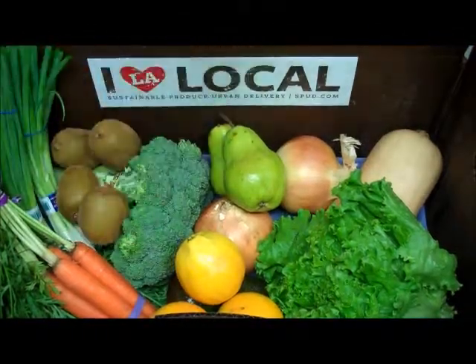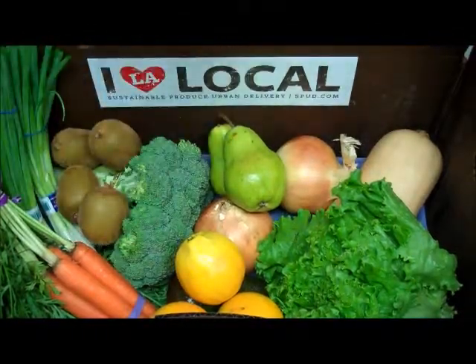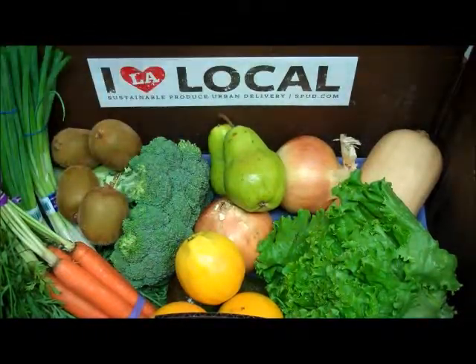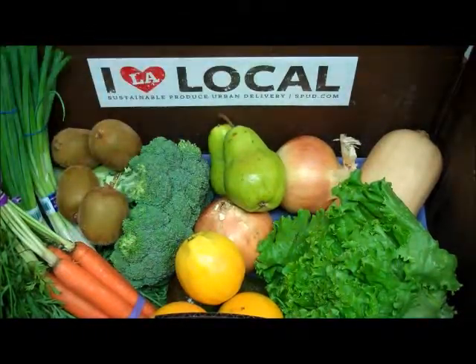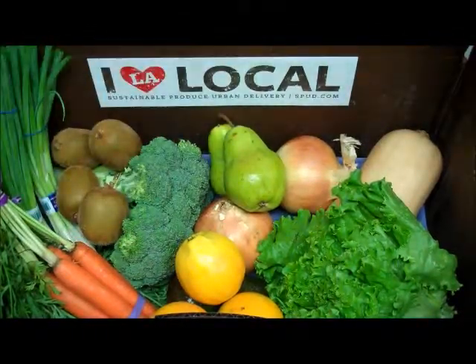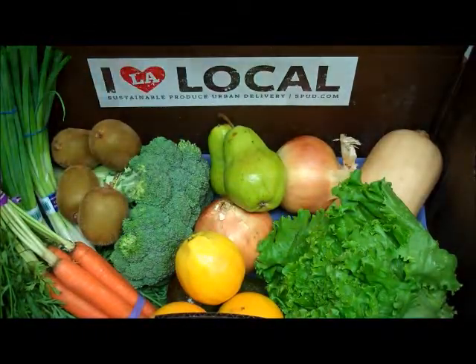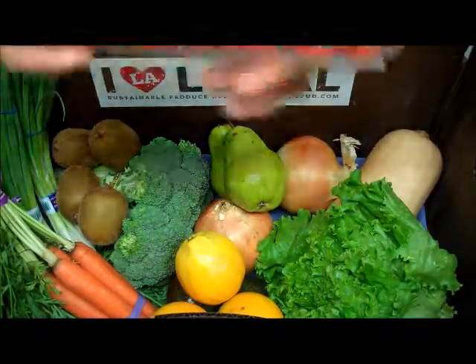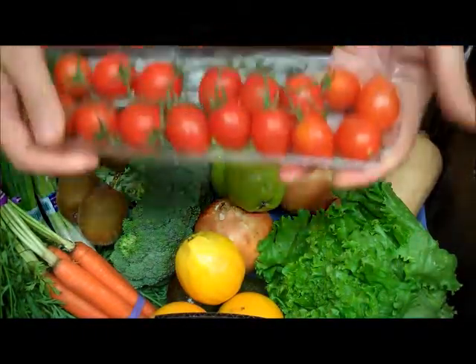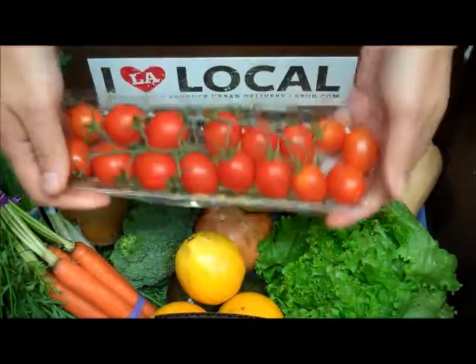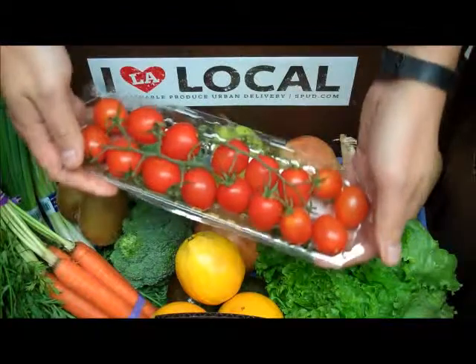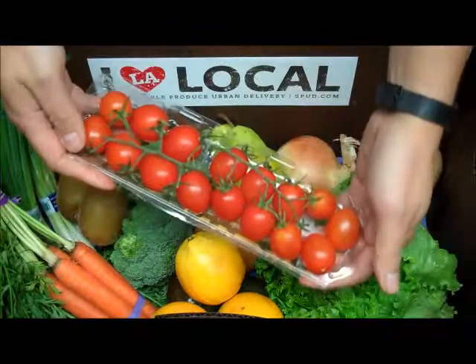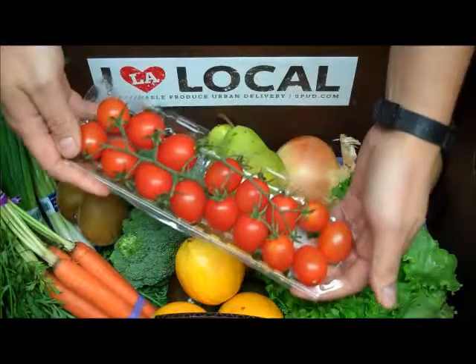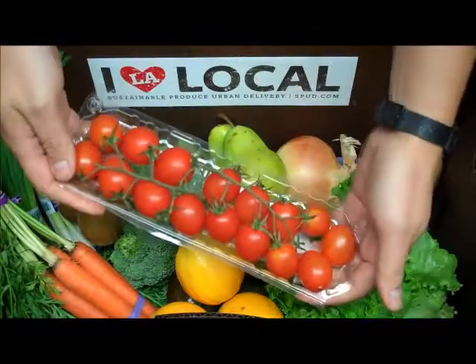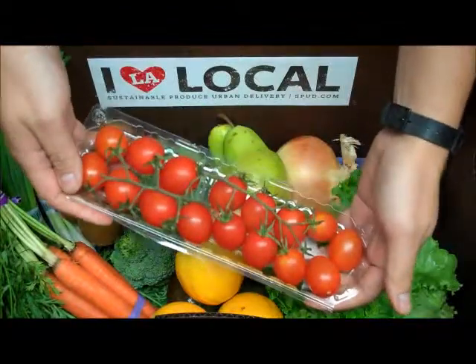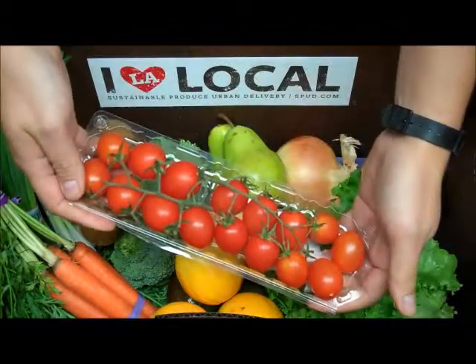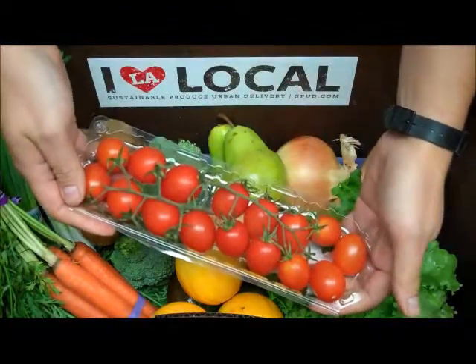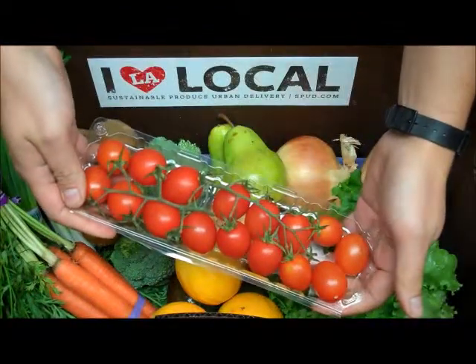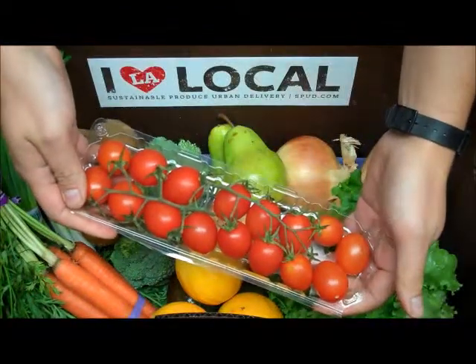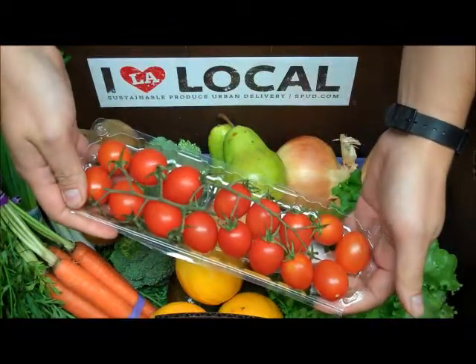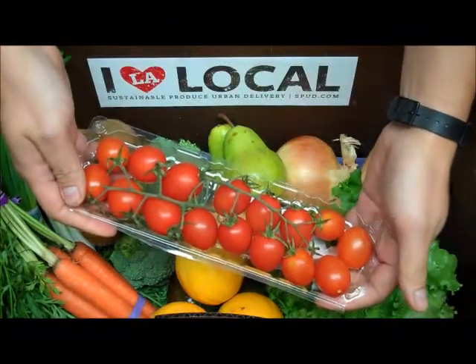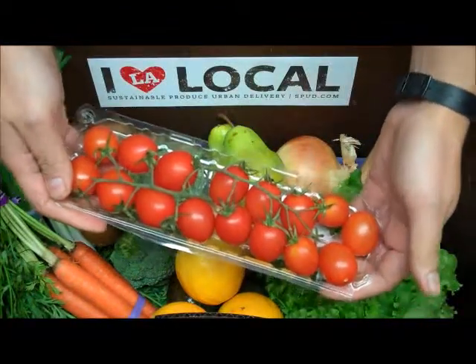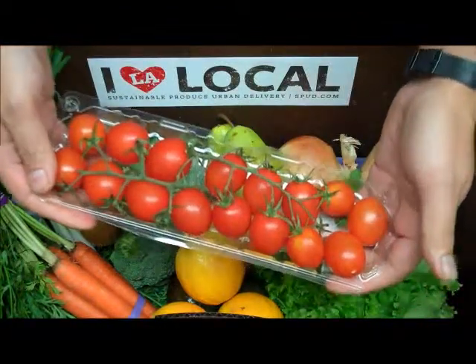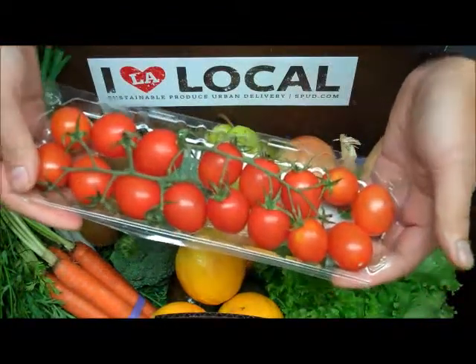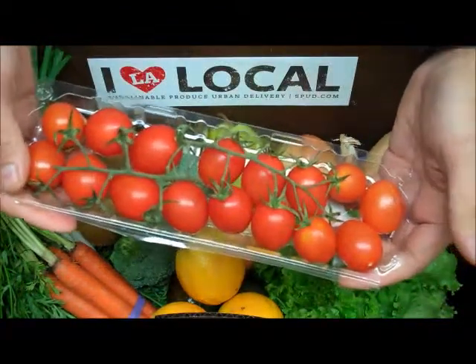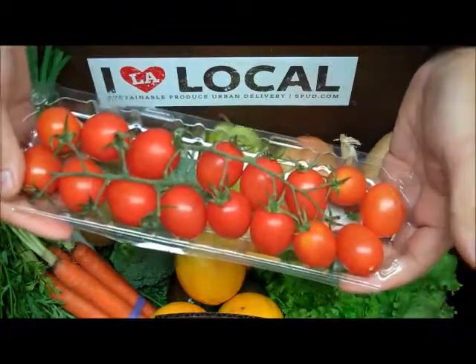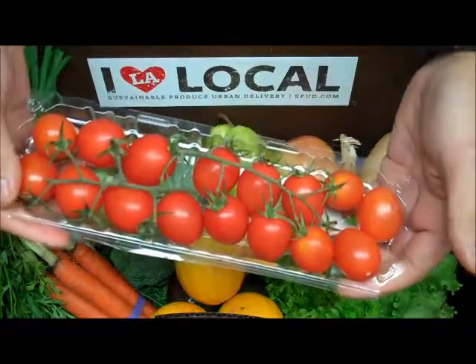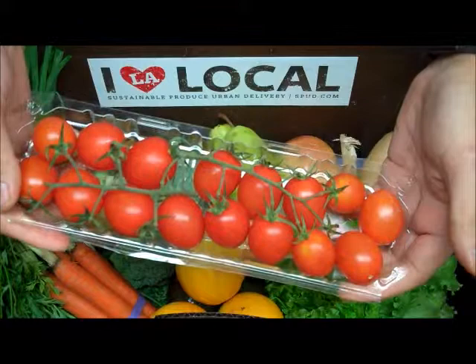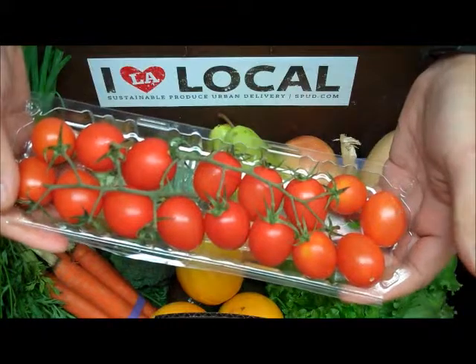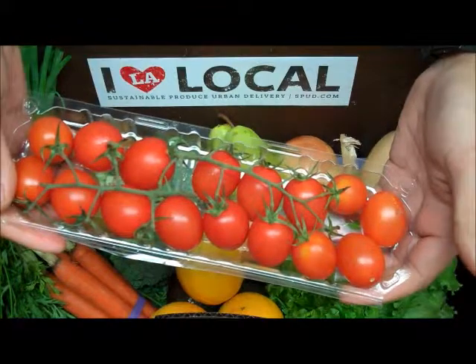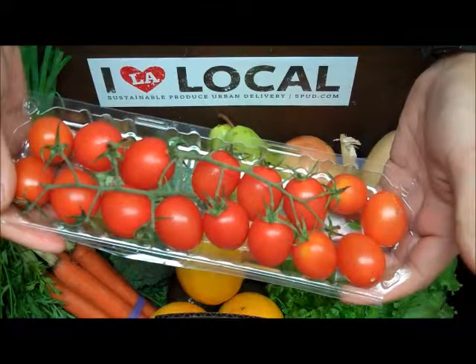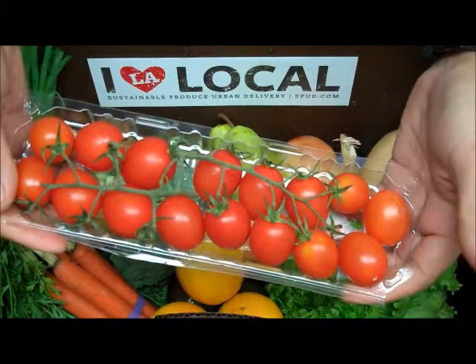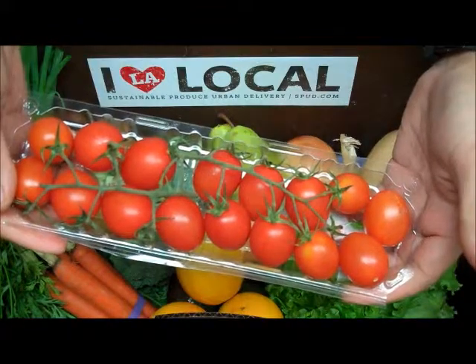And to finish the box off this week we have one of our big staff favorites, a ten ounce clamshell of organic mini Roma tomatoes on the vine, brought to us by ANA Farms, grown in Baja, Mexico.